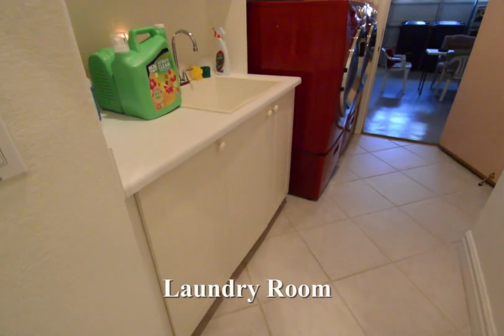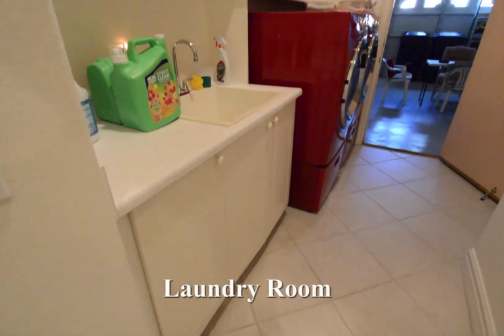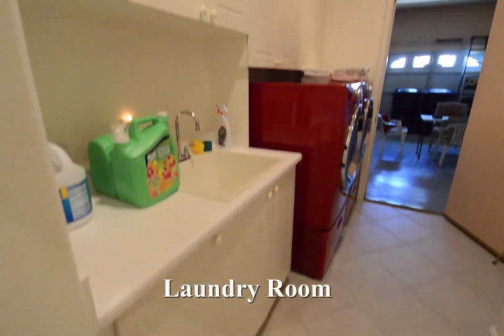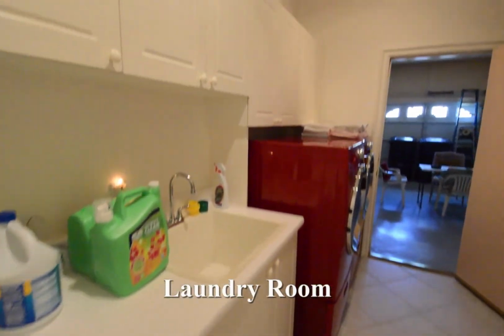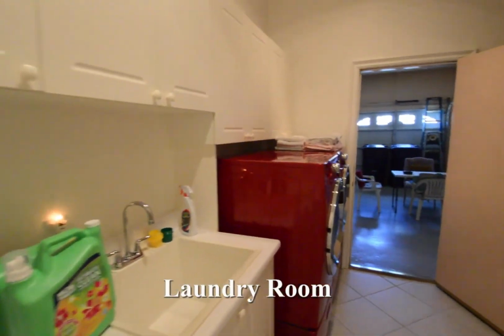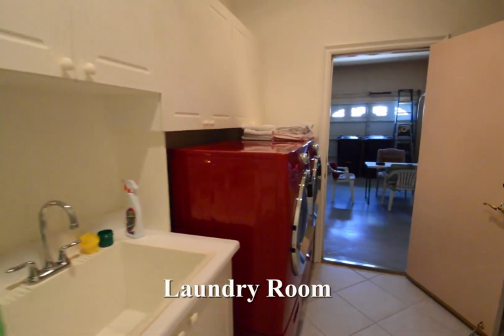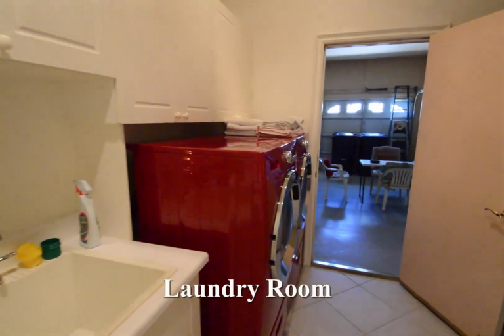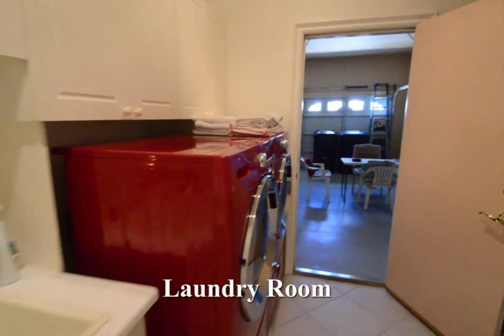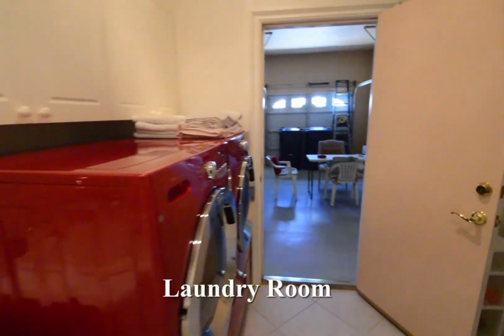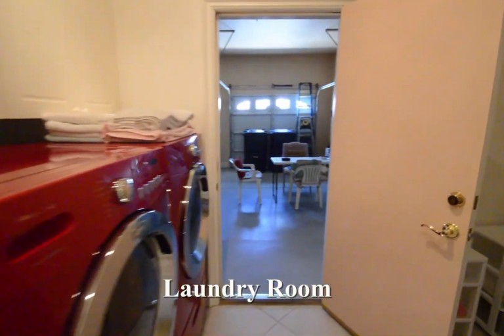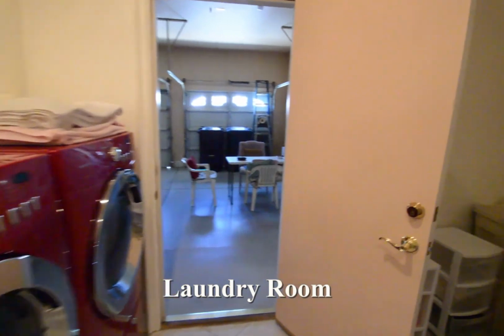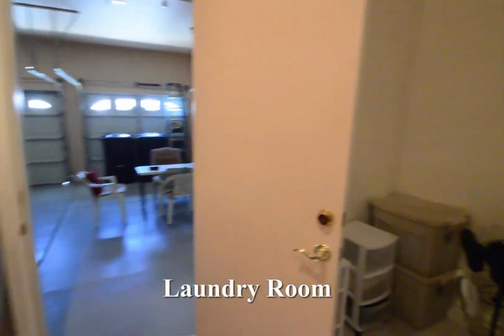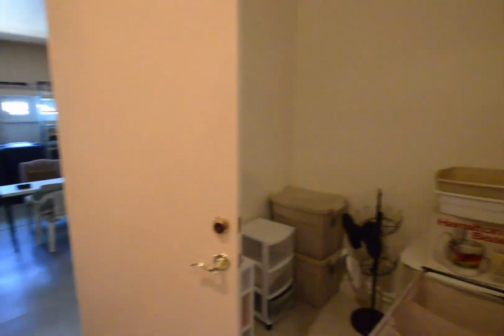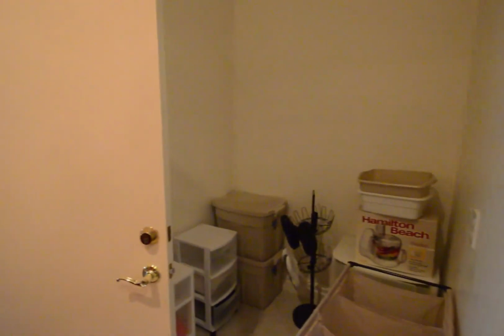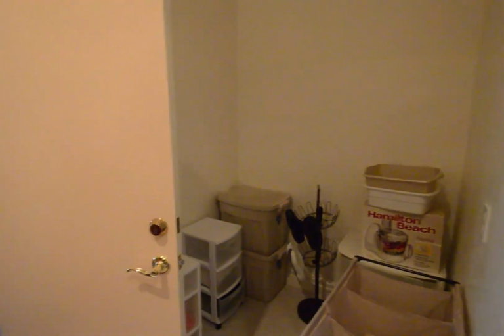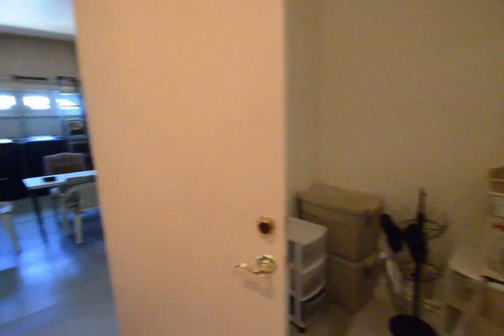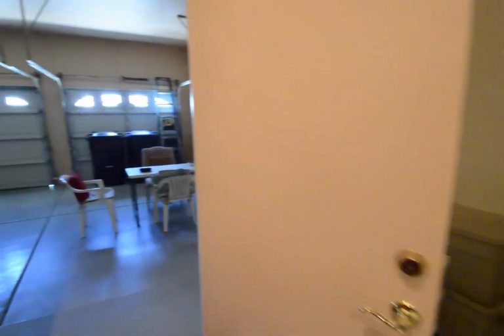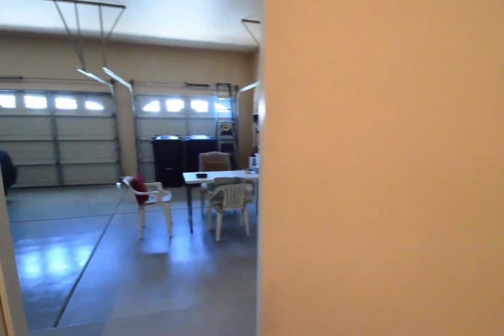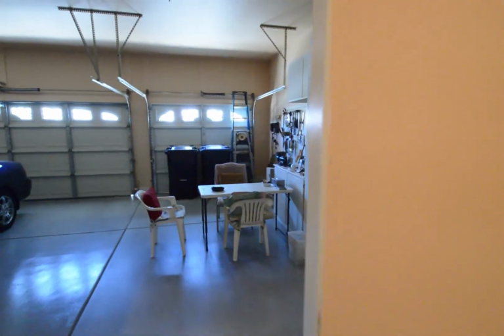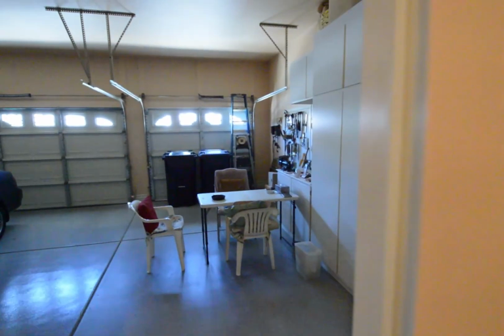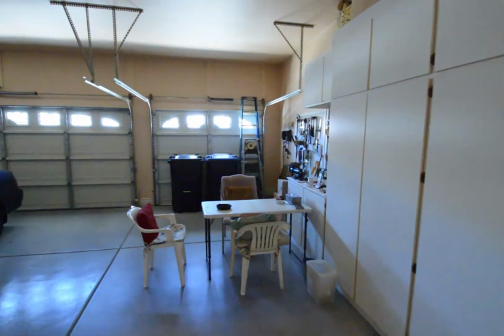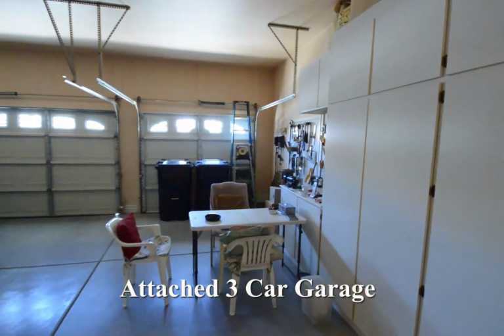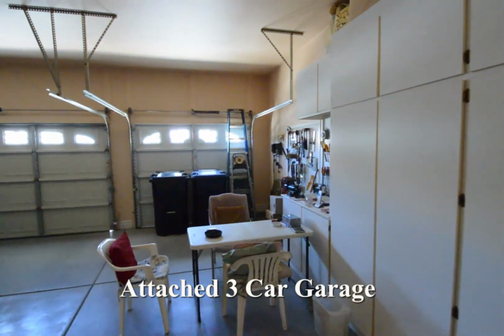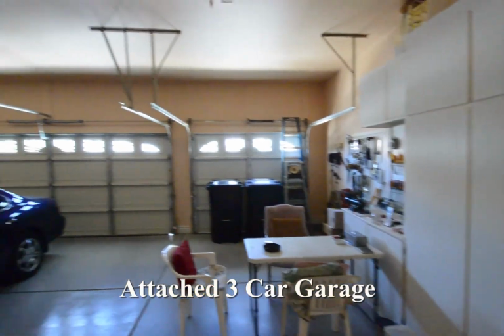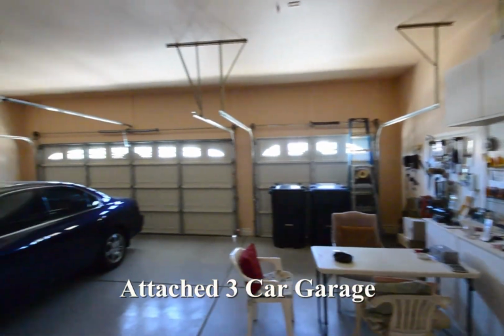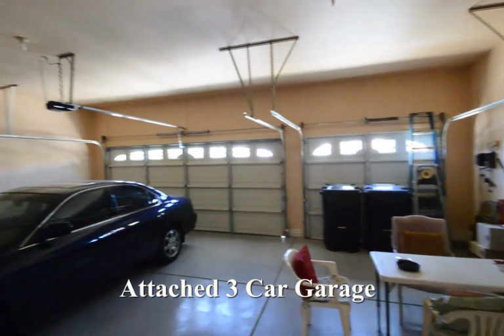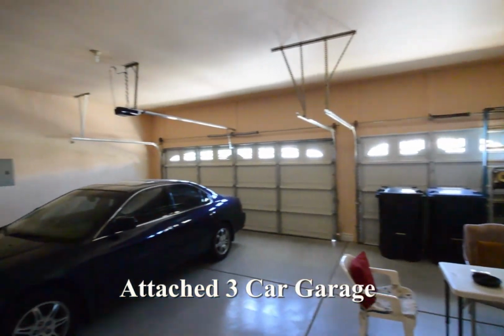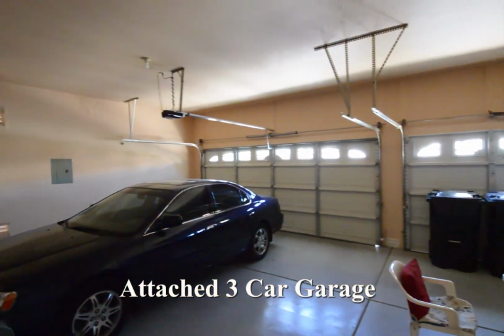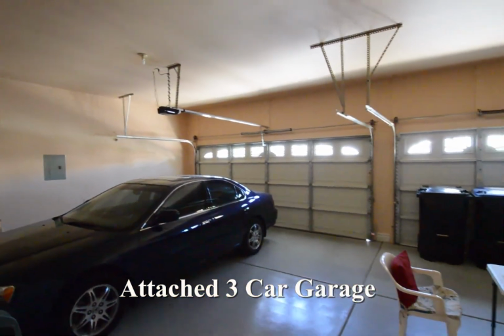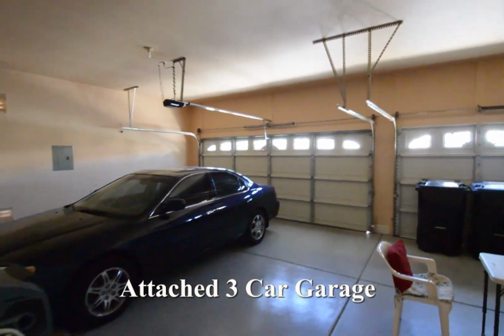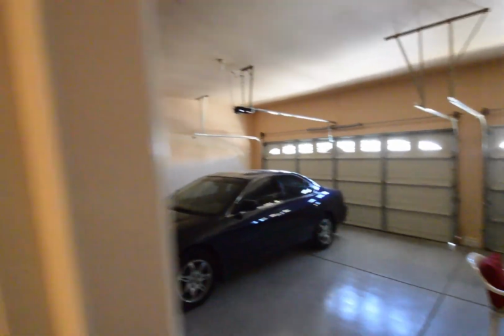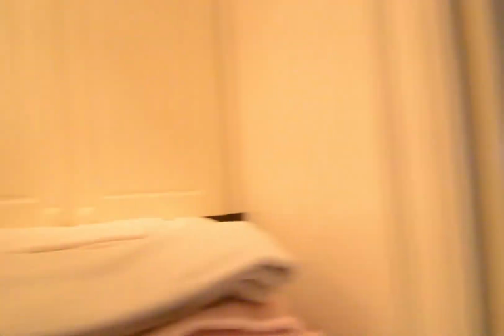The laundry room has a sink and storage cabinets. The attached three-car garage has an auto-door opener and direct entry to the home.